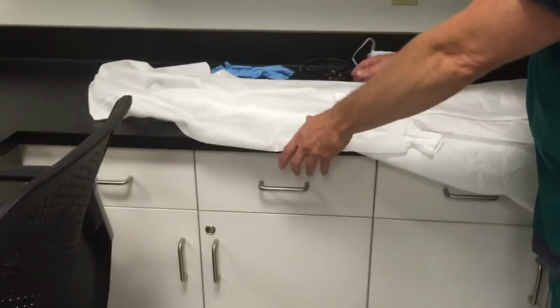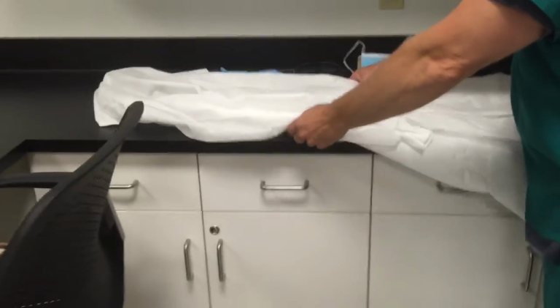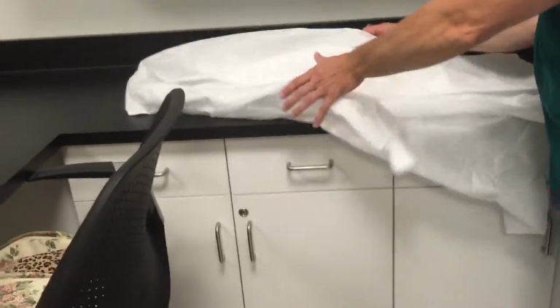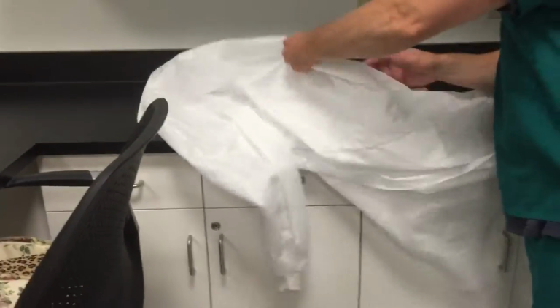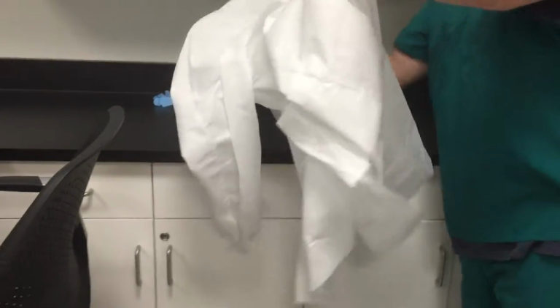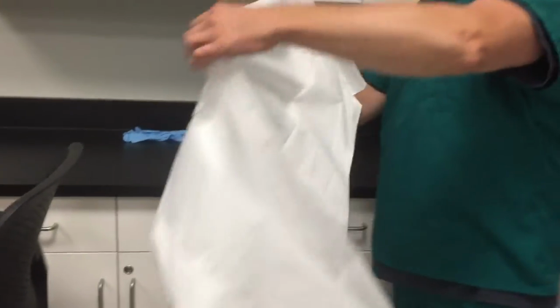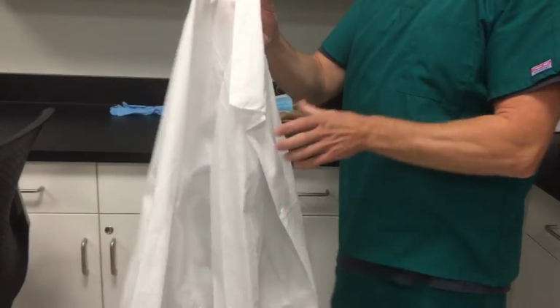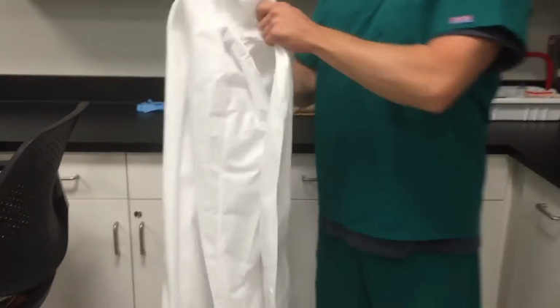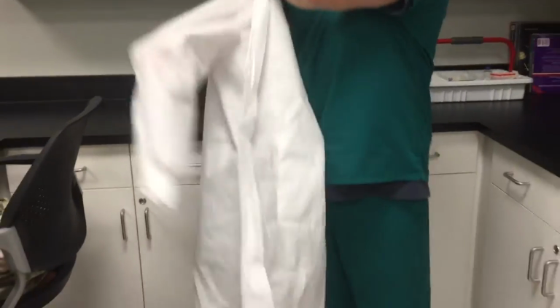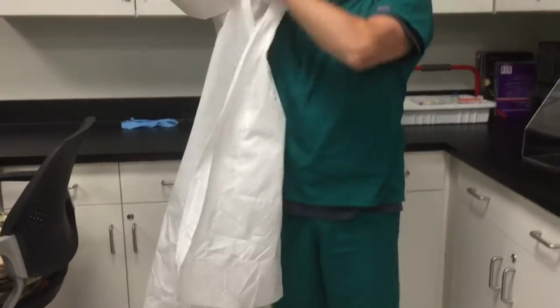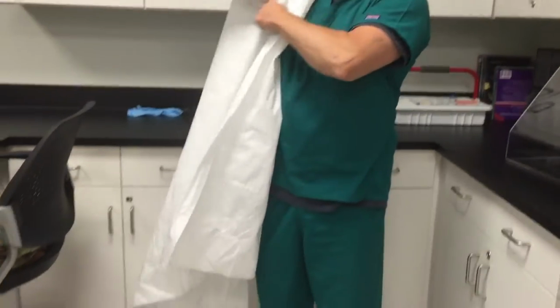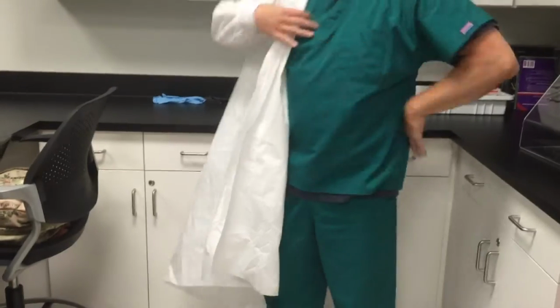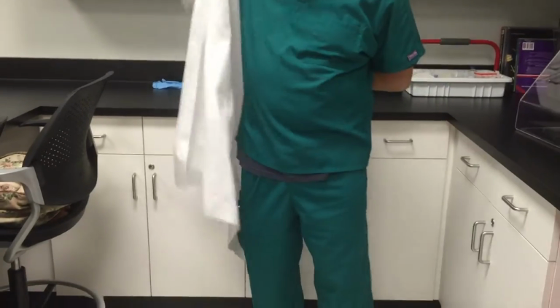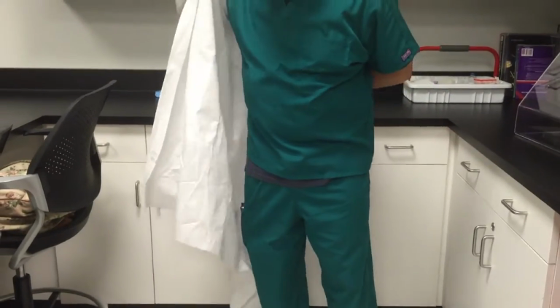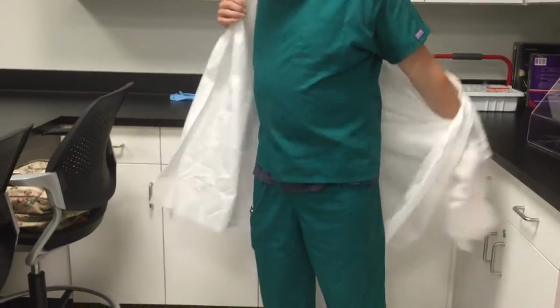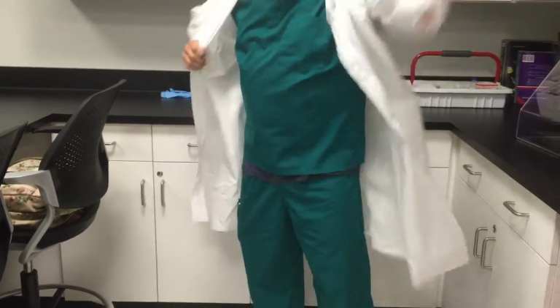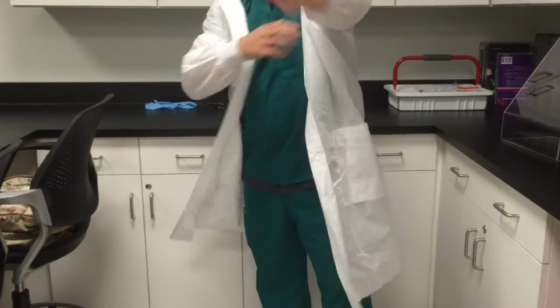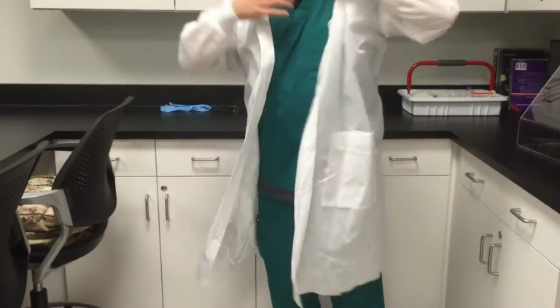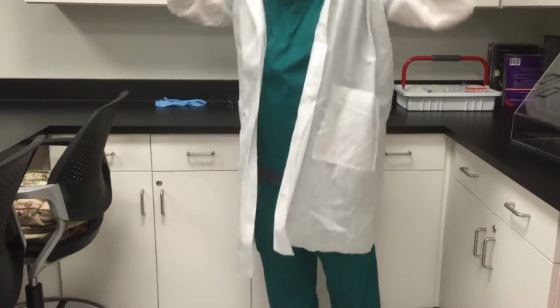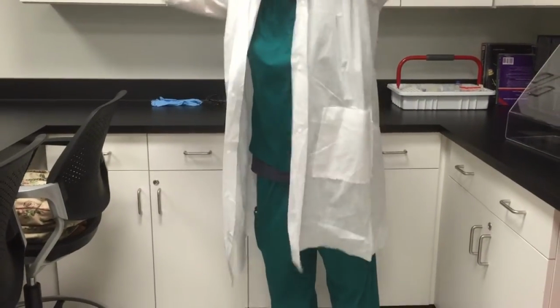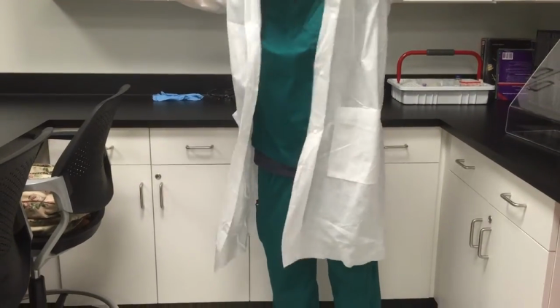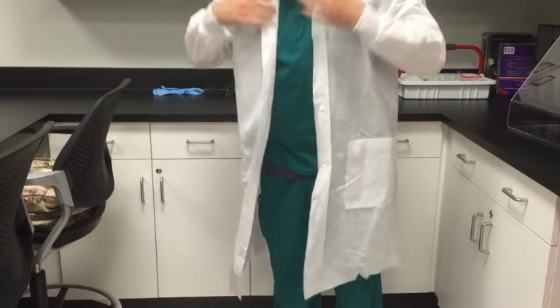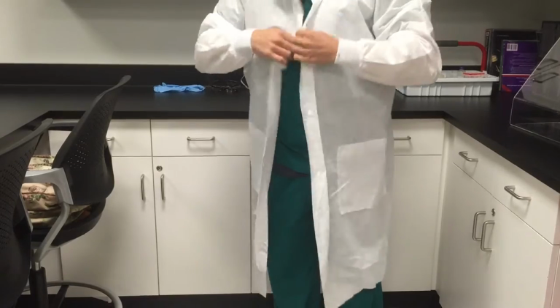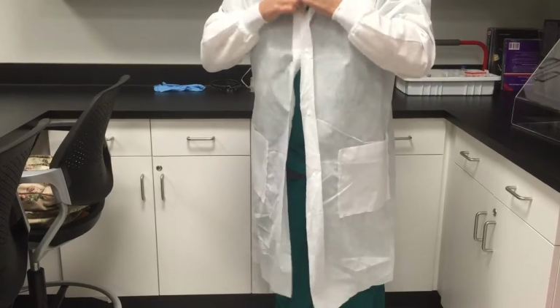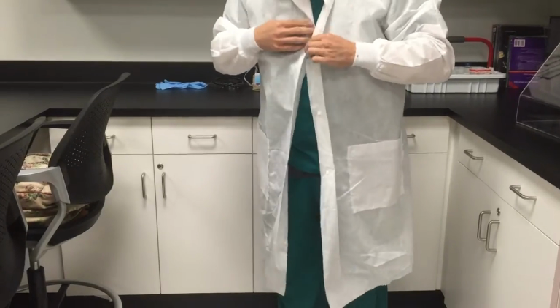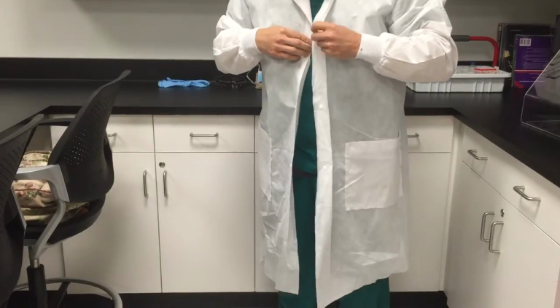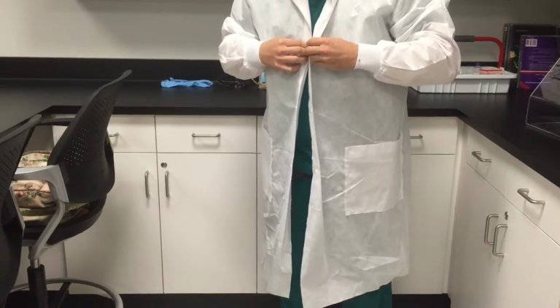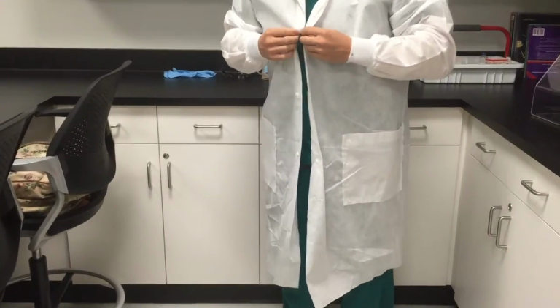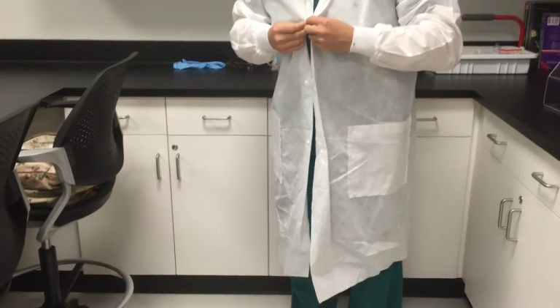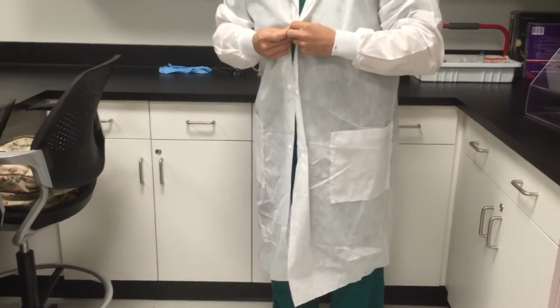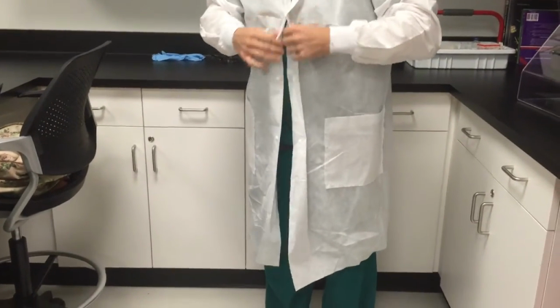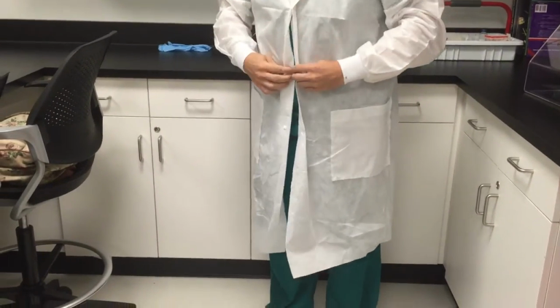The first step when you don your PPE is to put your coat on. Make sure it is secure, whether it has buttons or ties.